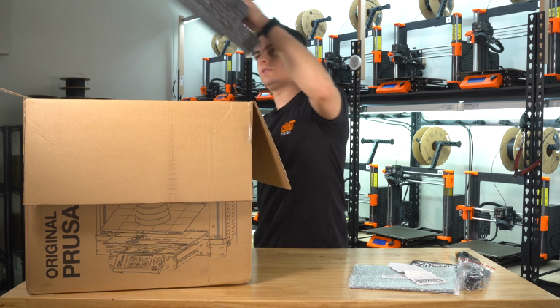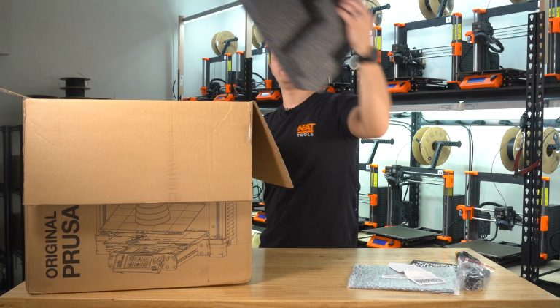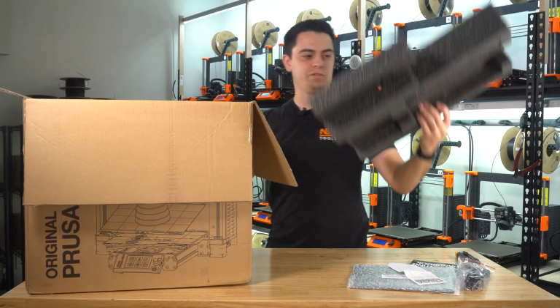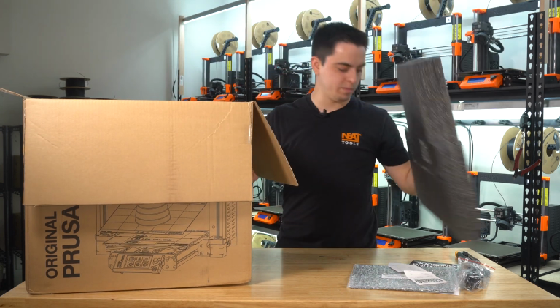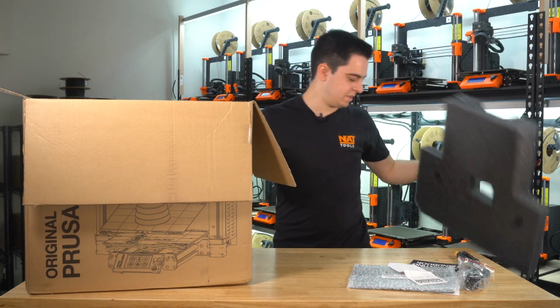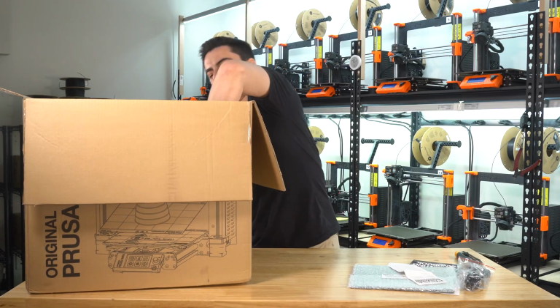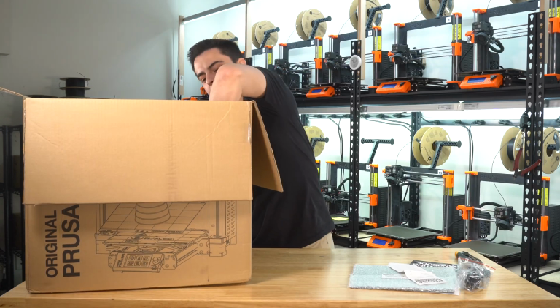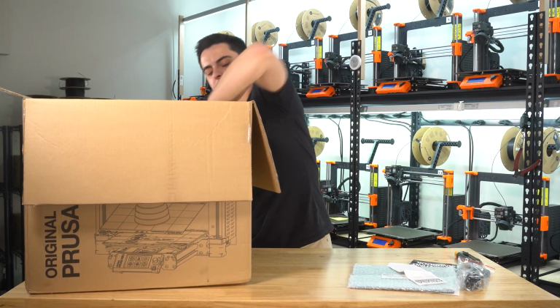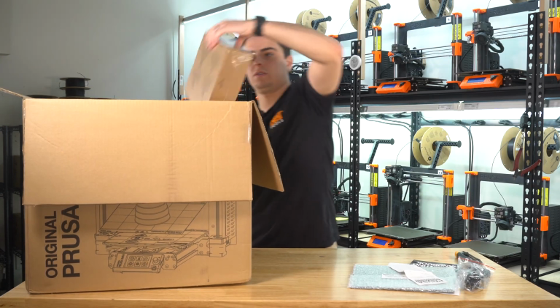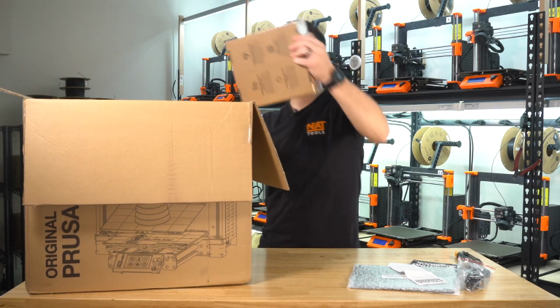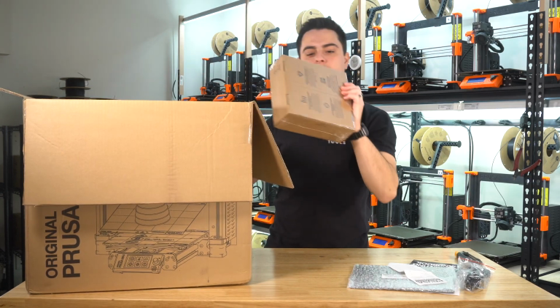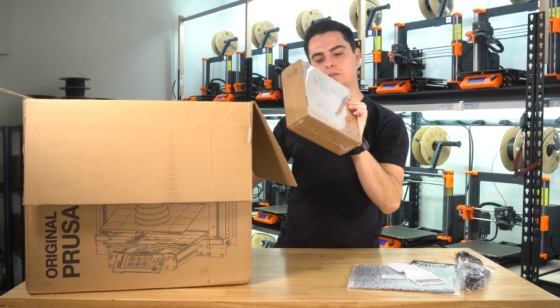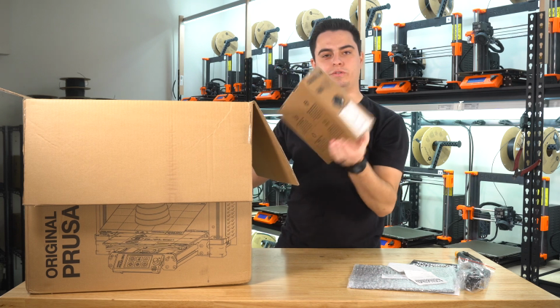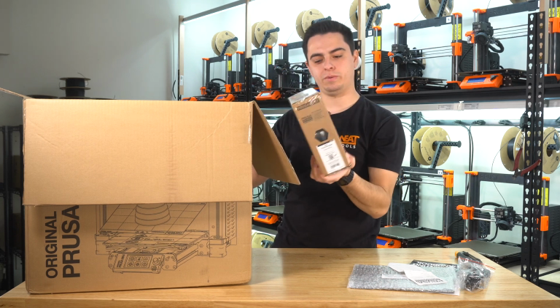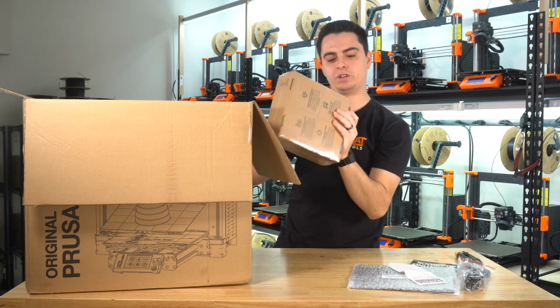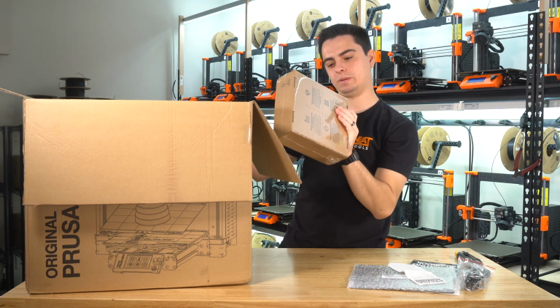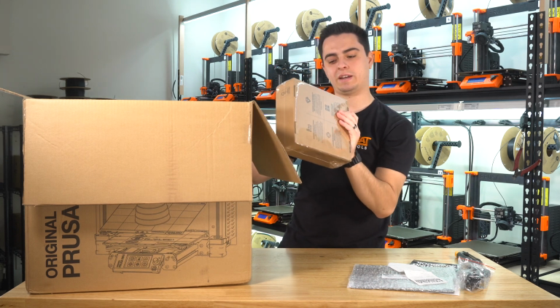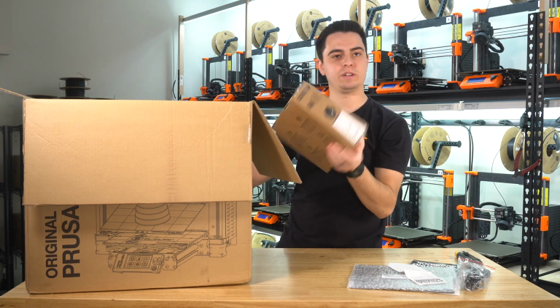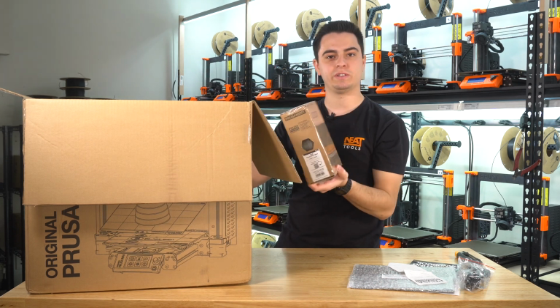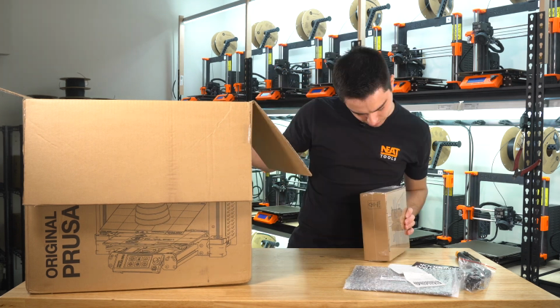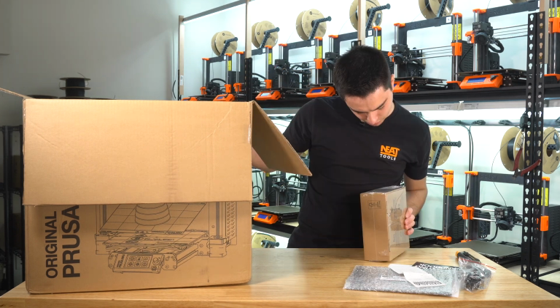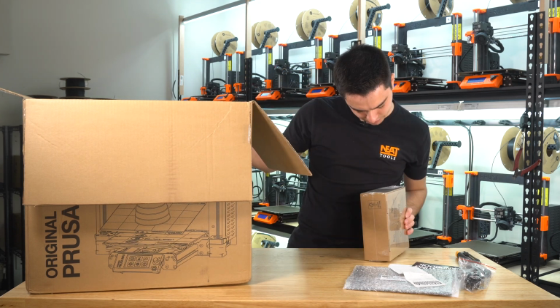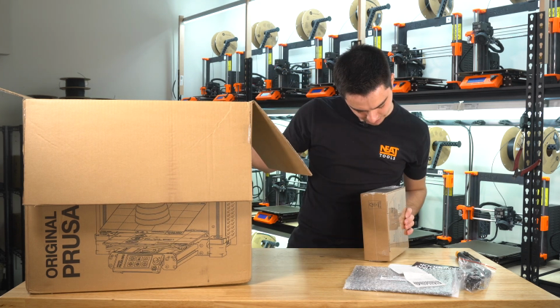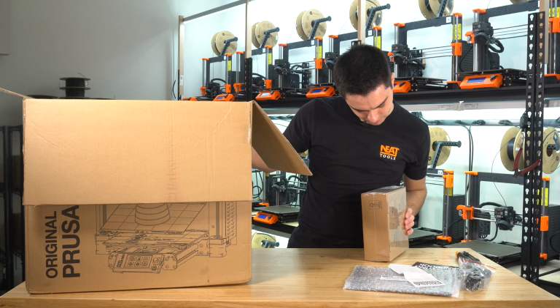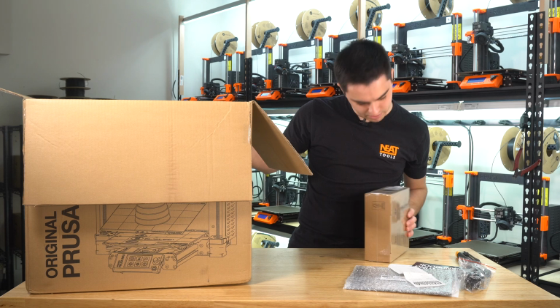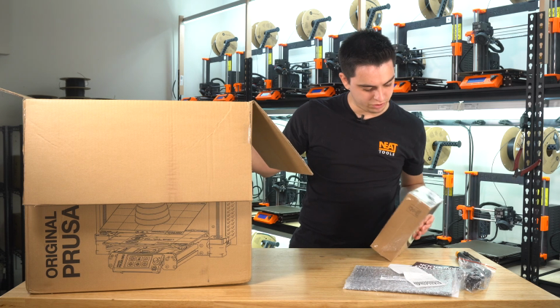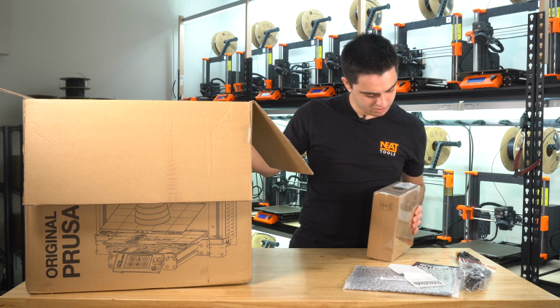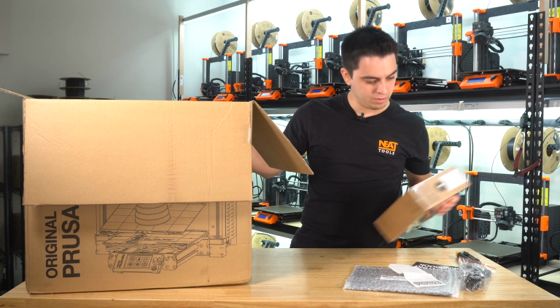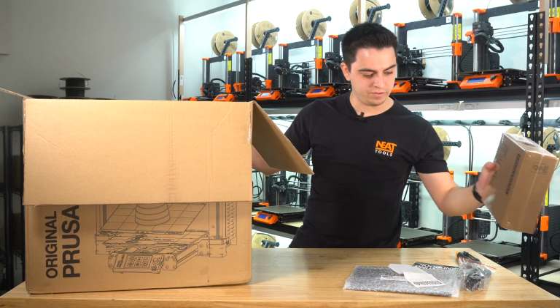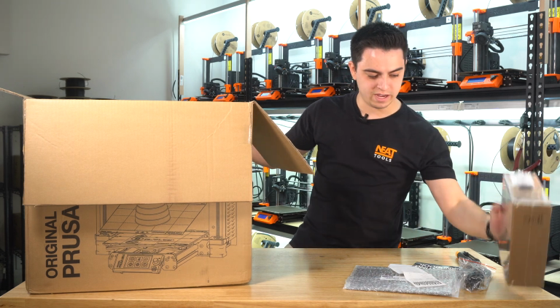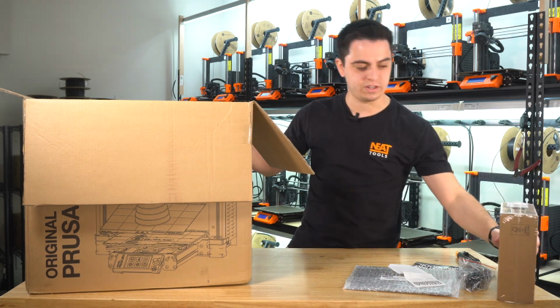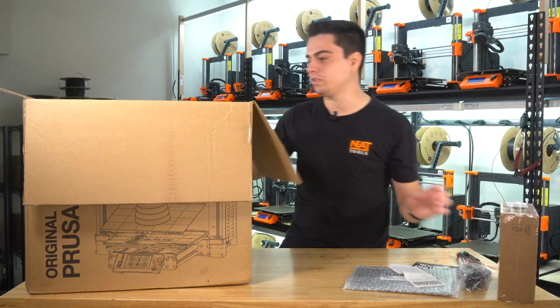Start pulling out all the foam. We've got our spool of filament, which actually comes in black now. They used to come in silver — galaxy black. Interesting. Probably never use that, just like the silver.